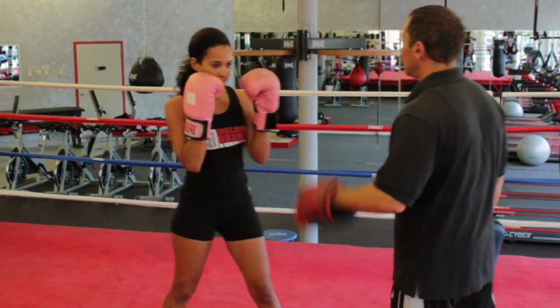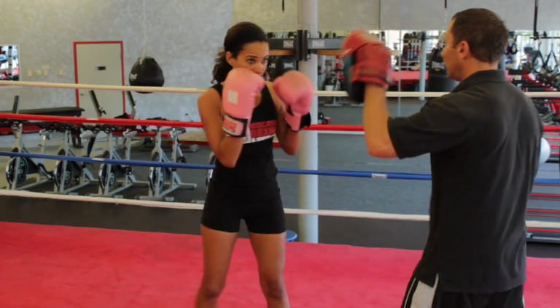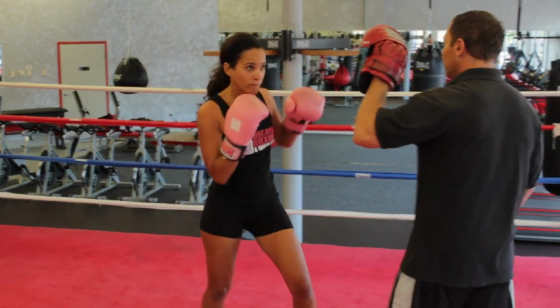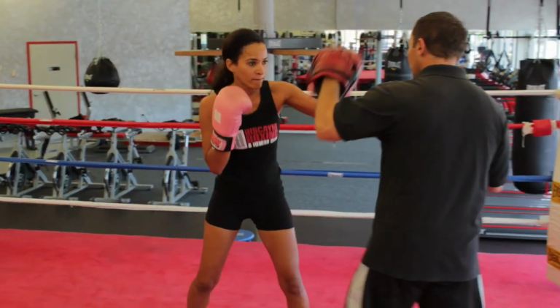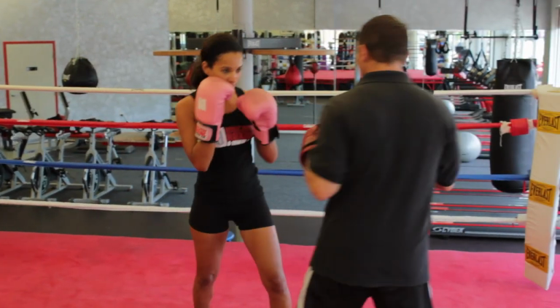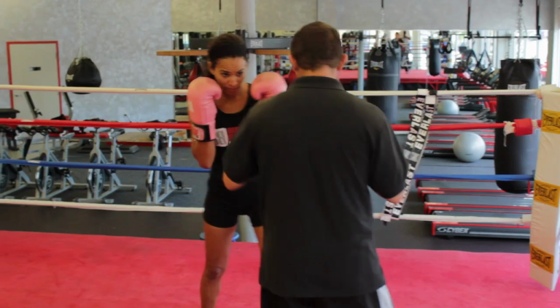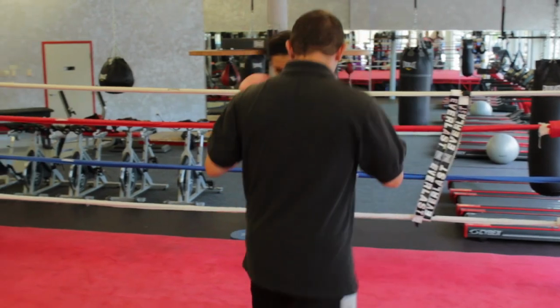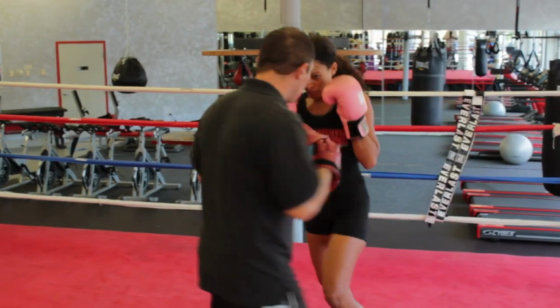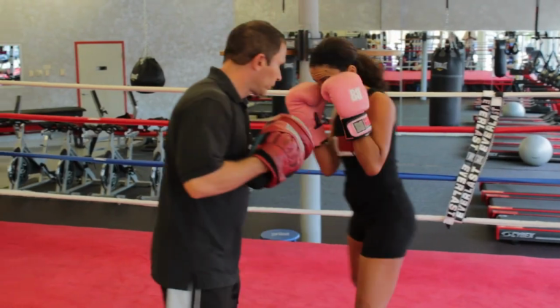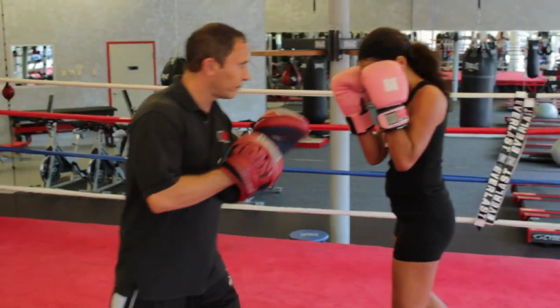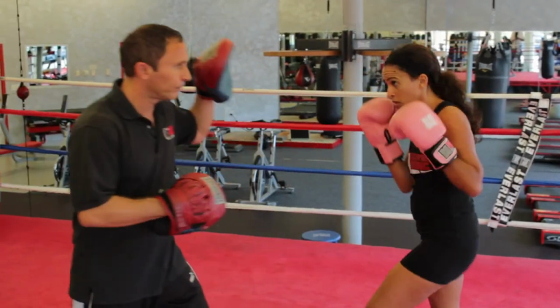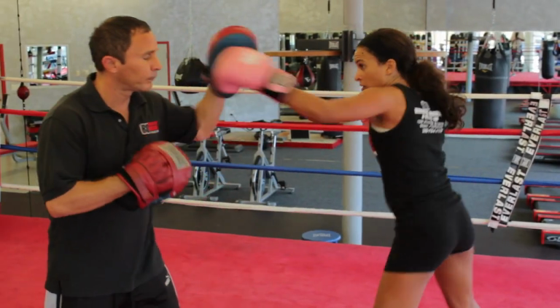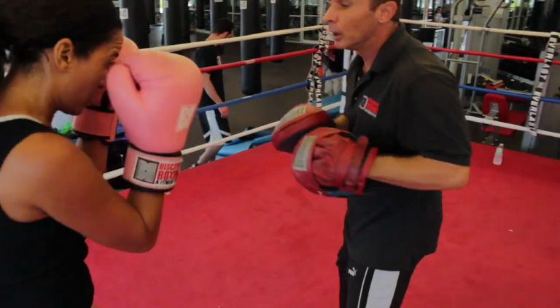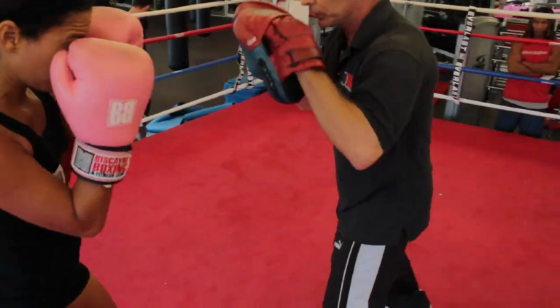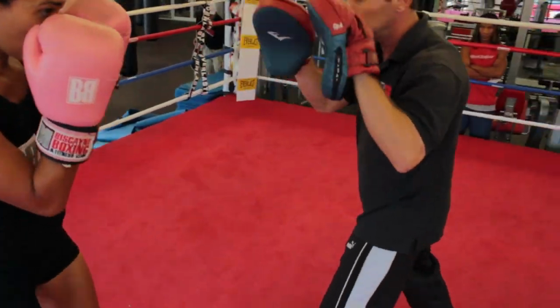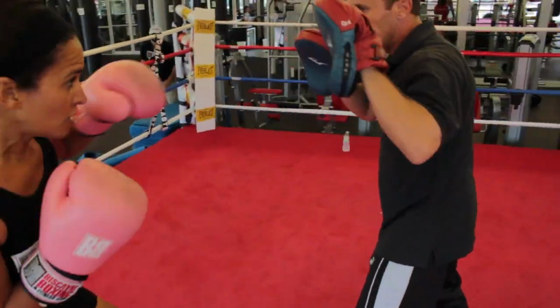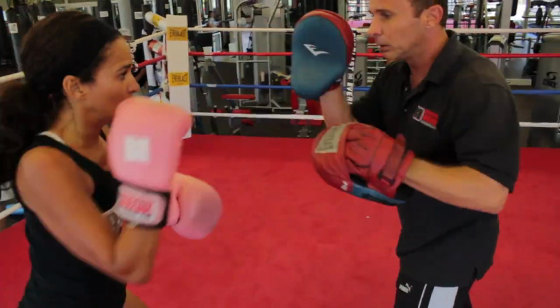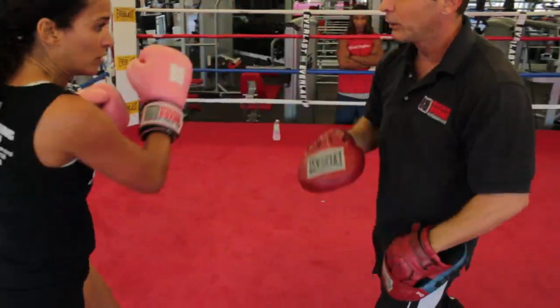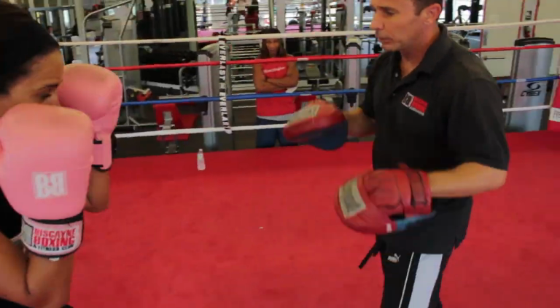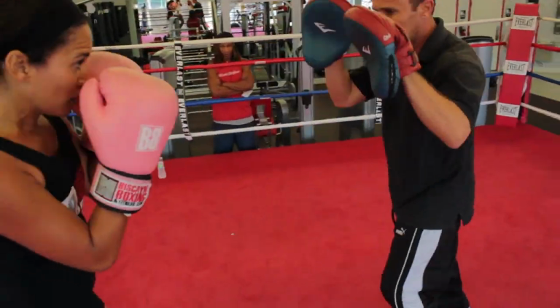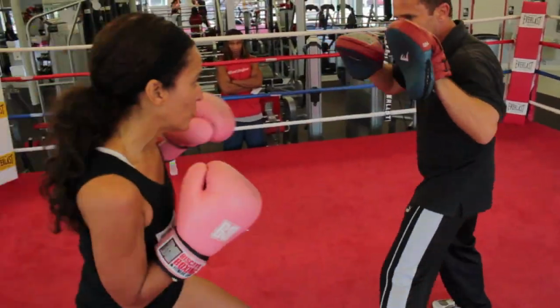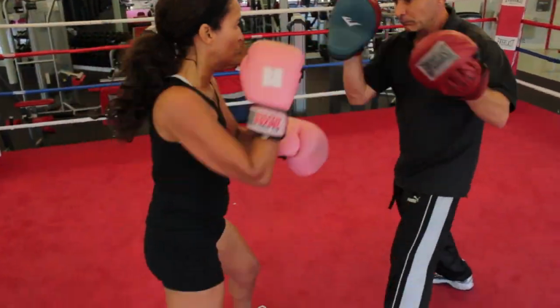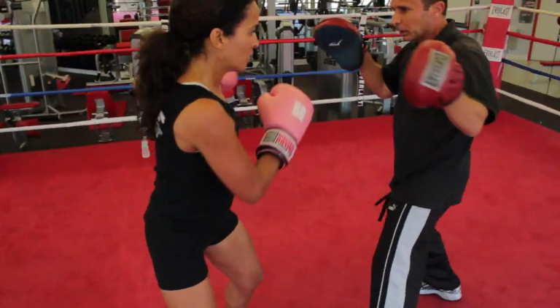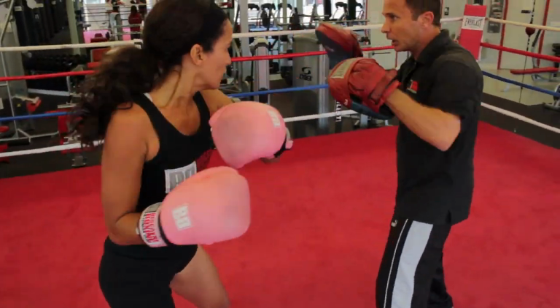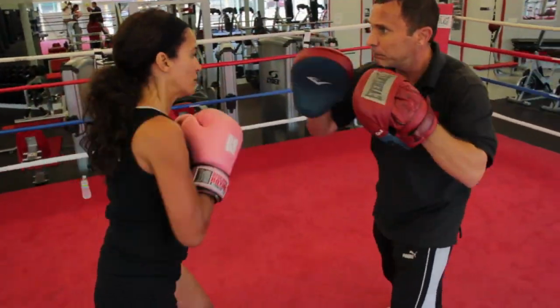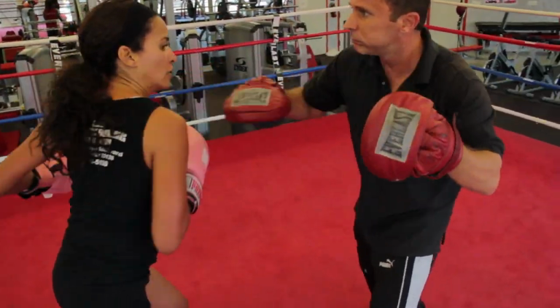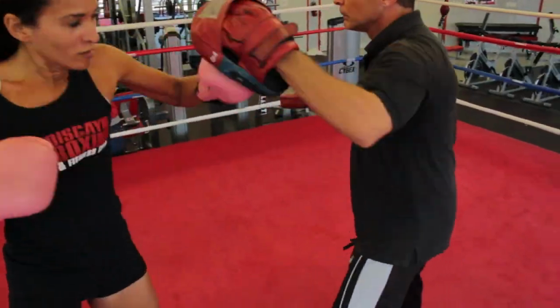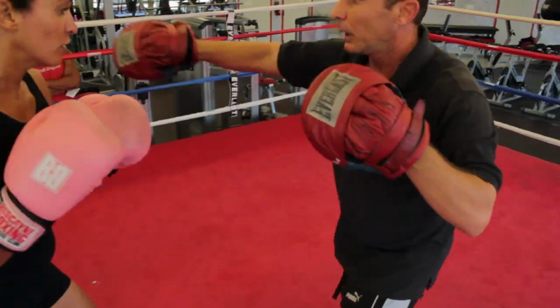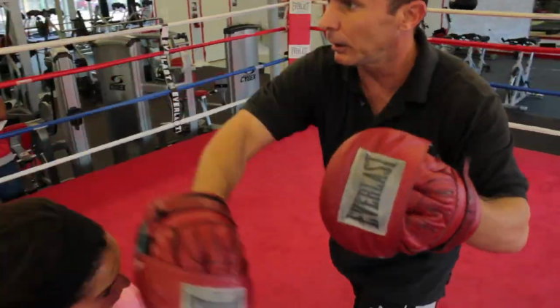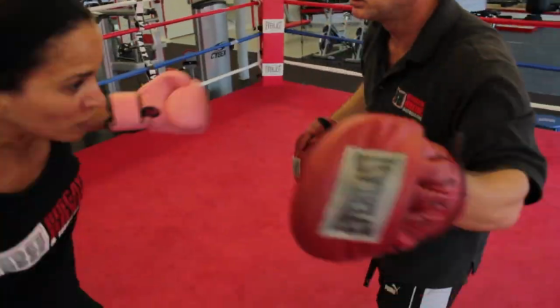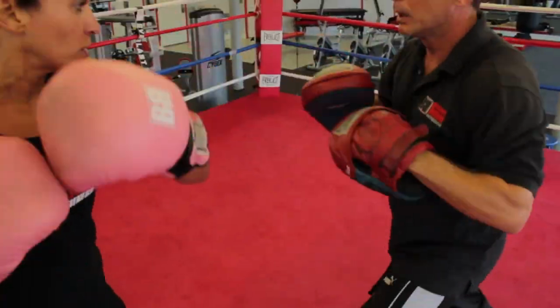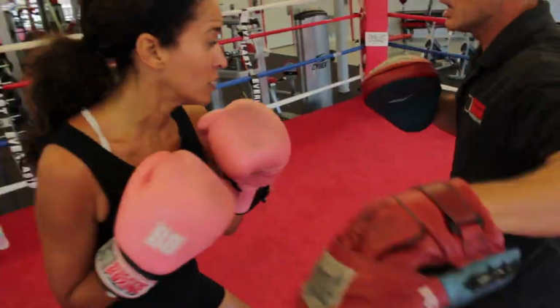Stick. Good. Stick. One, two. Slip. Slip. Head. Body.